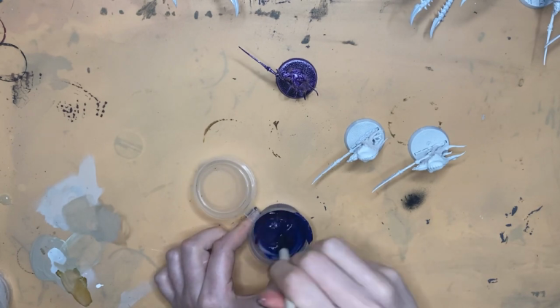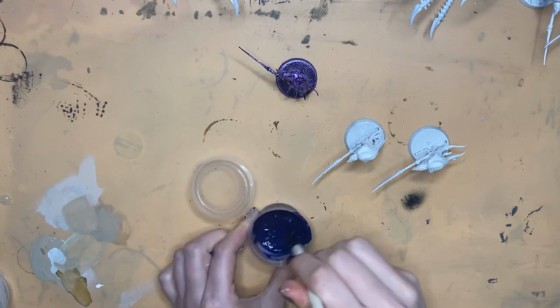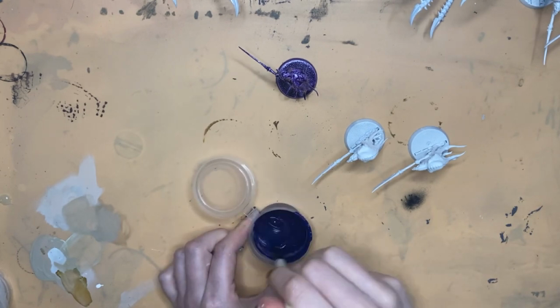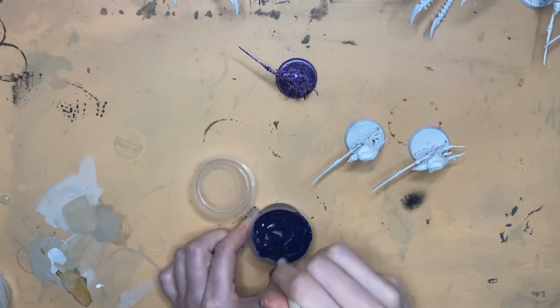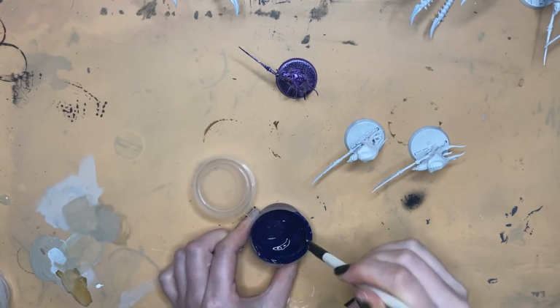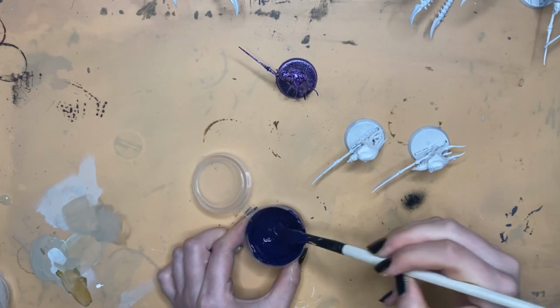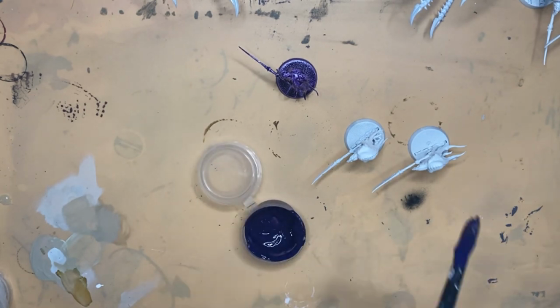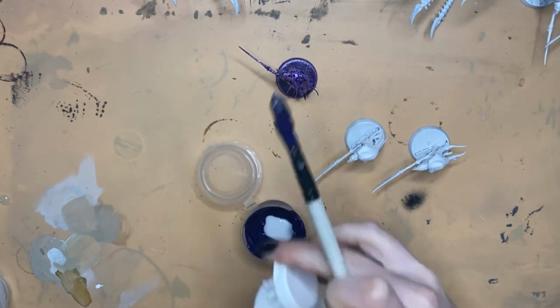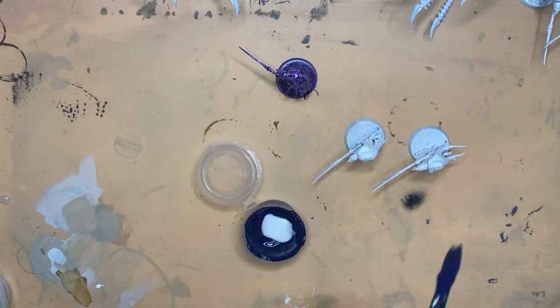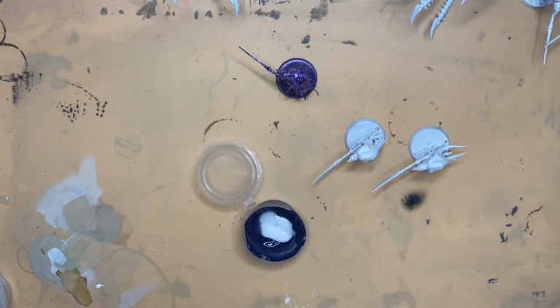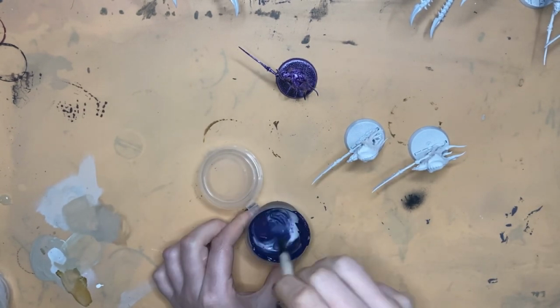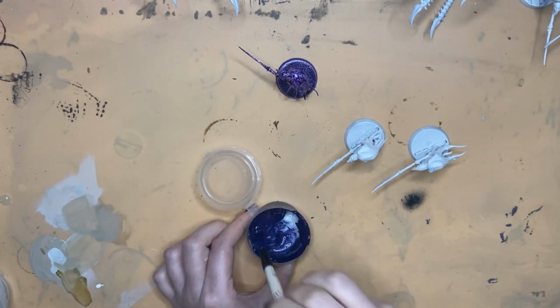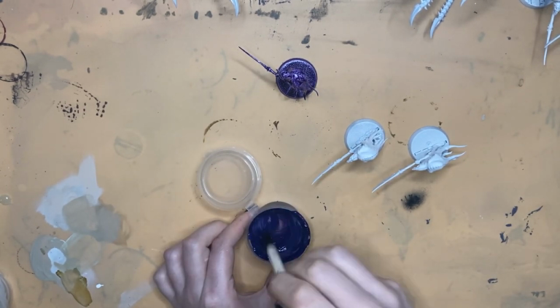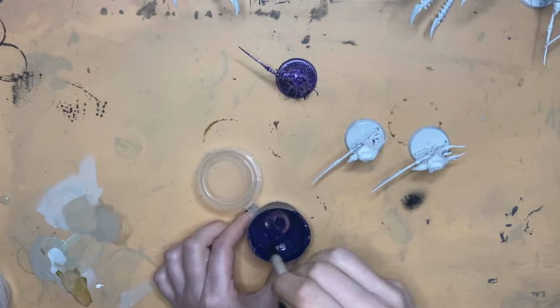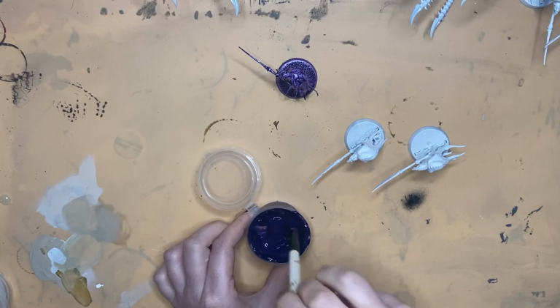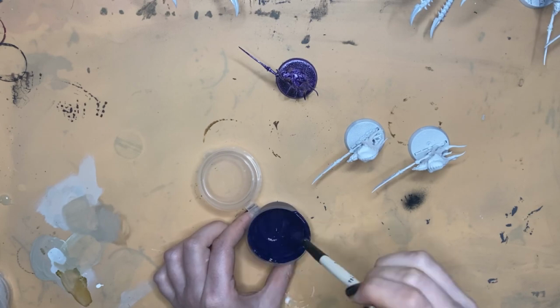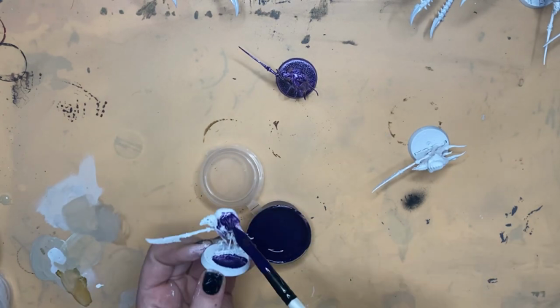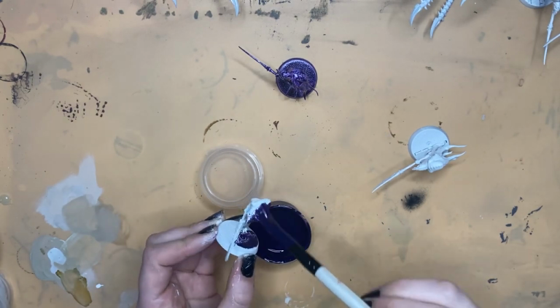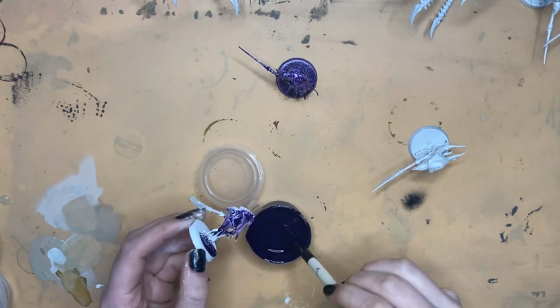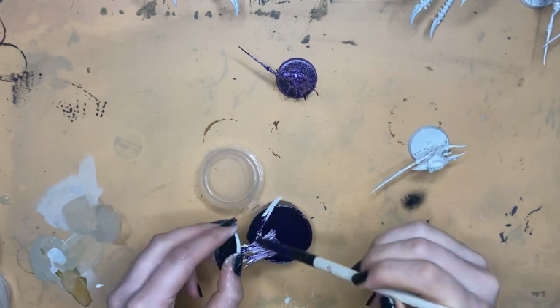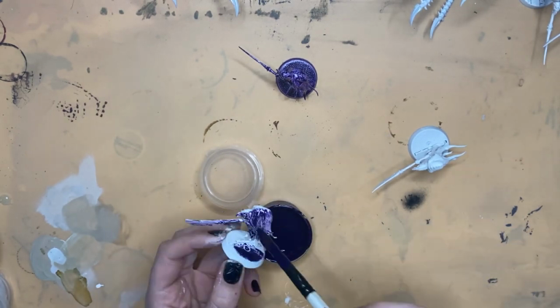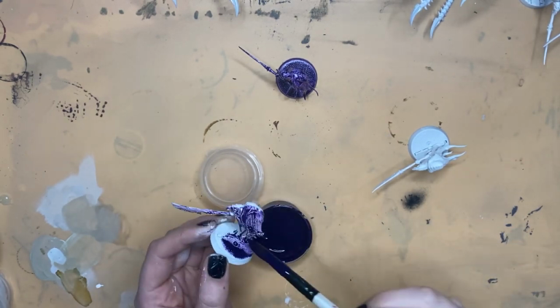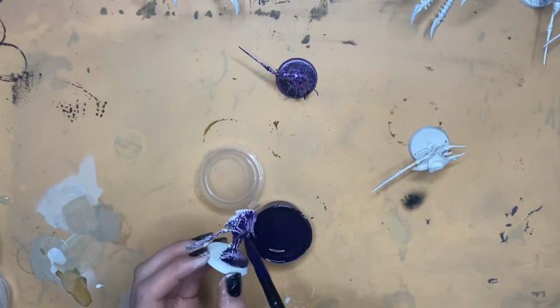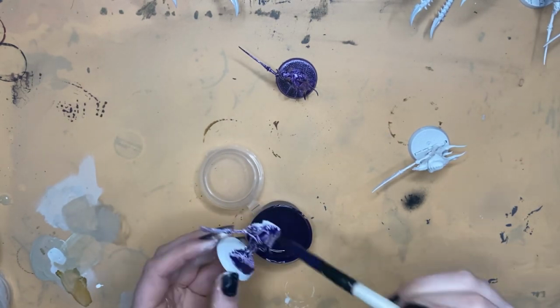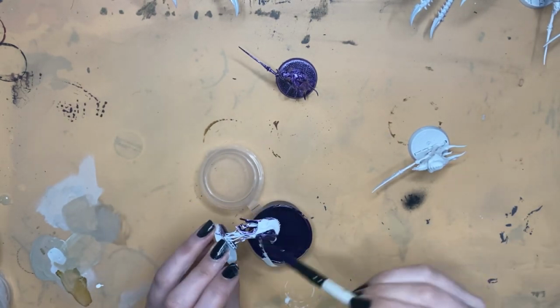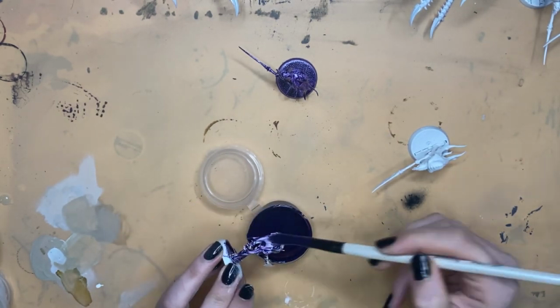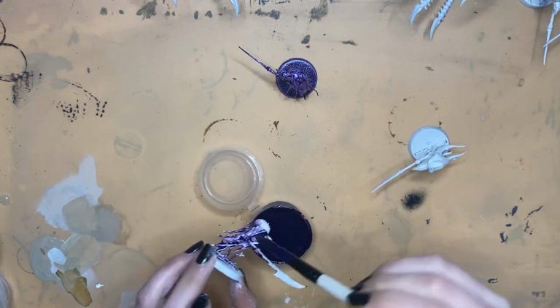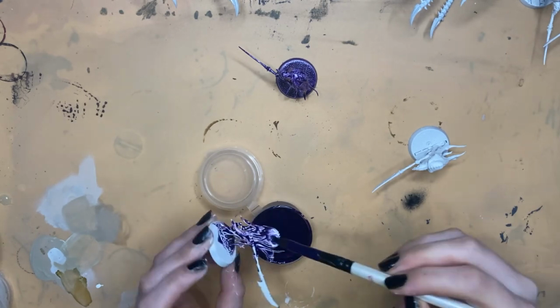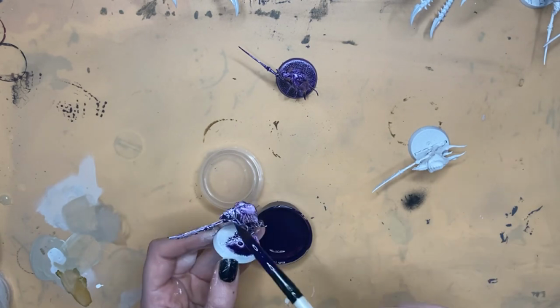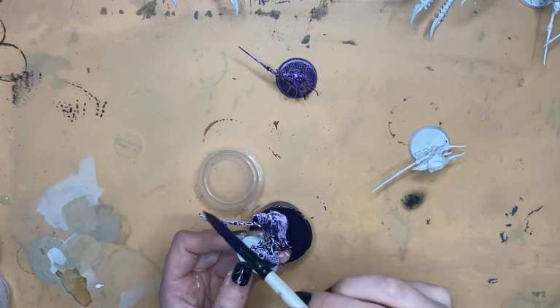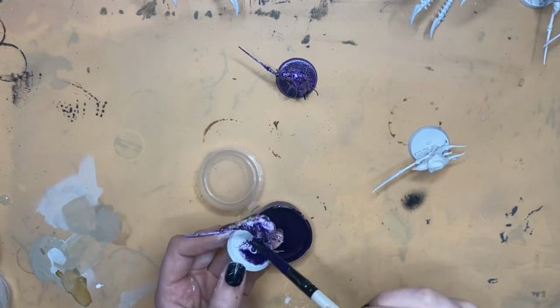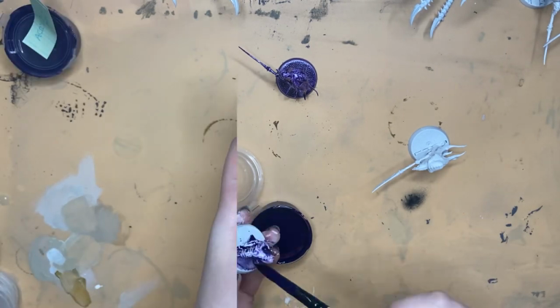I mixed about three parts red to one part blue, then added medium and flow improver until it was a workable consistency. I'm going to wait to reveal the results until all the models are dry, so let's move on to the next mix.